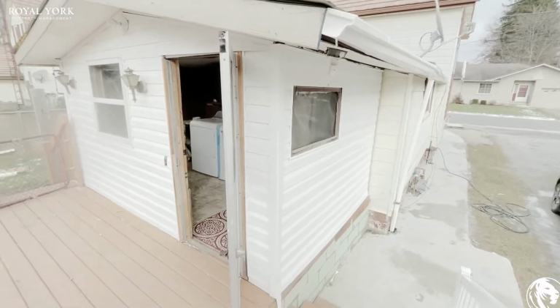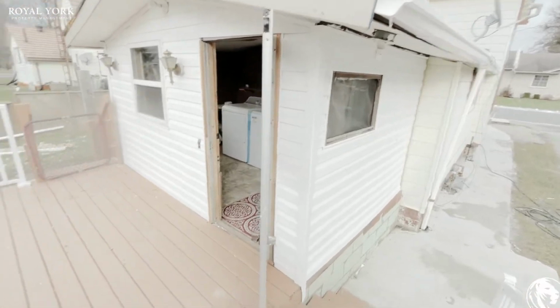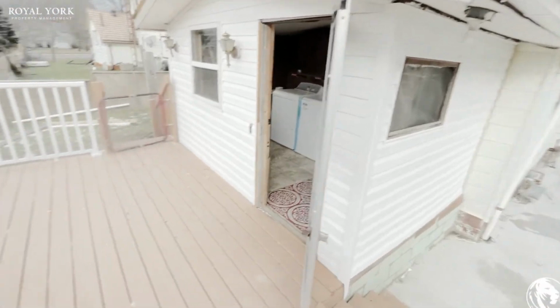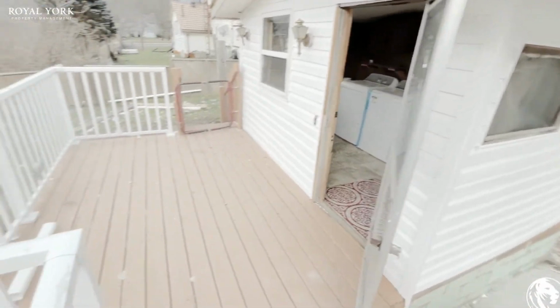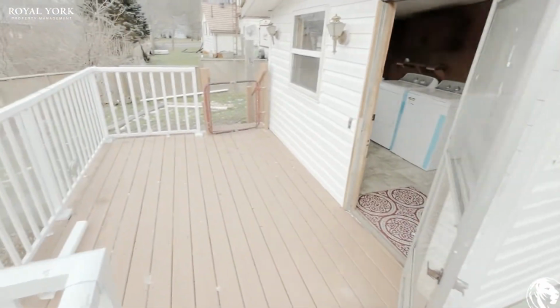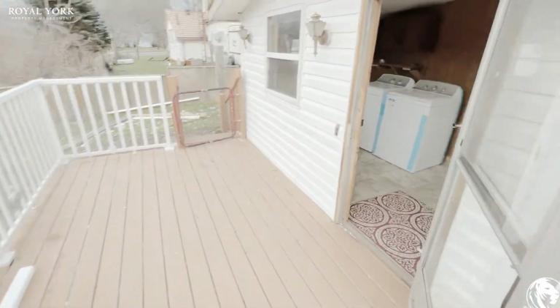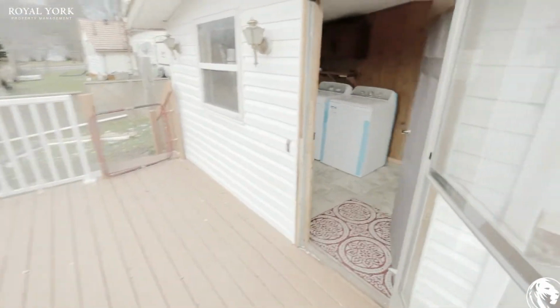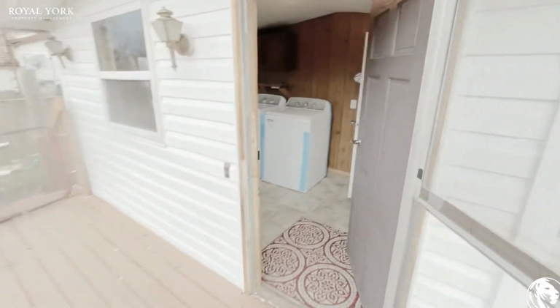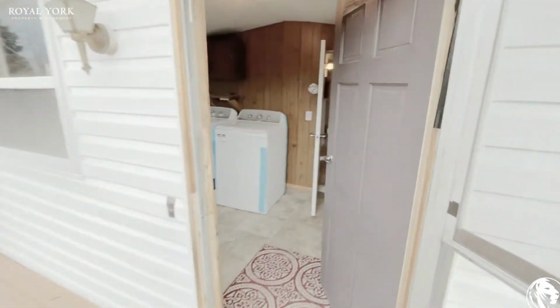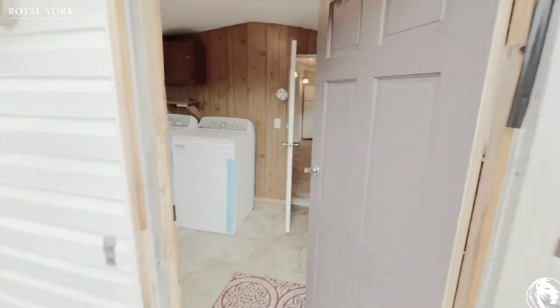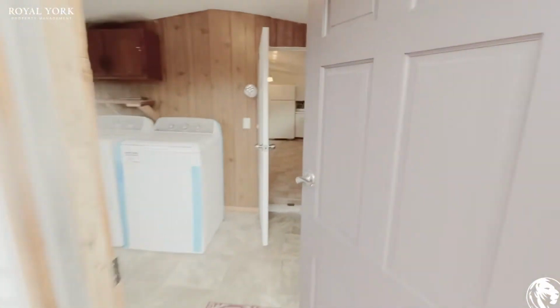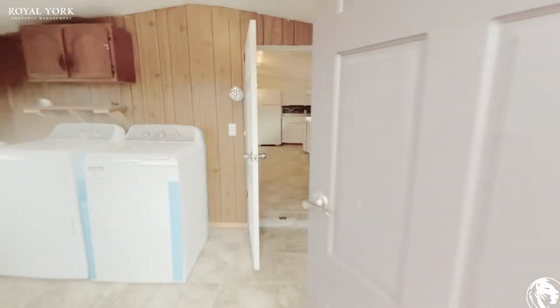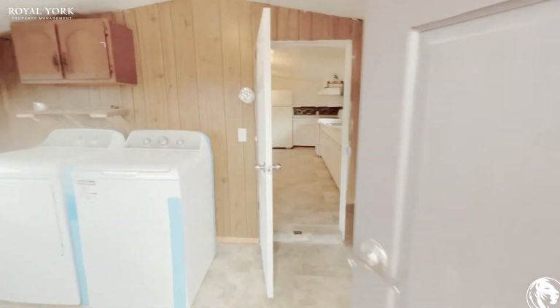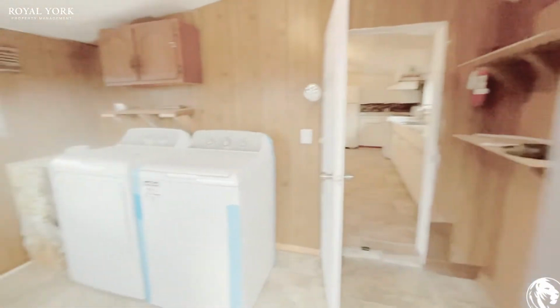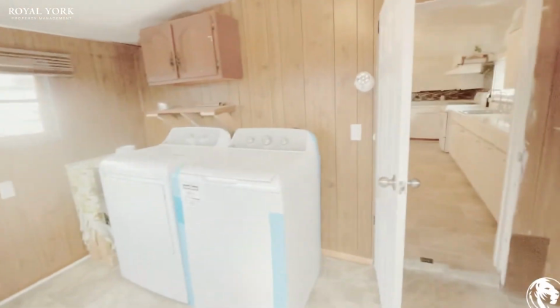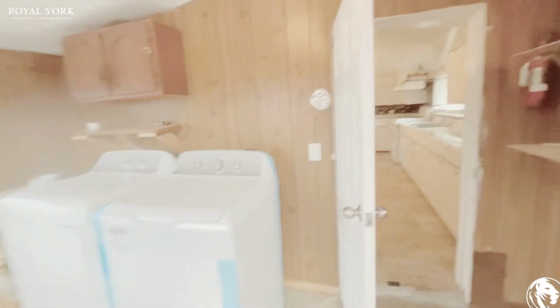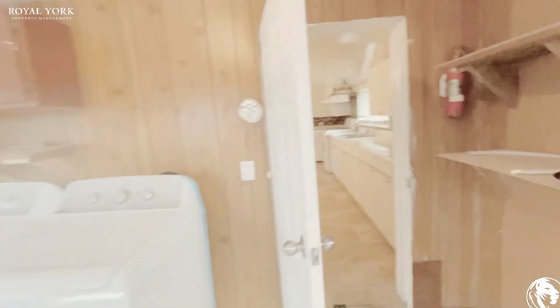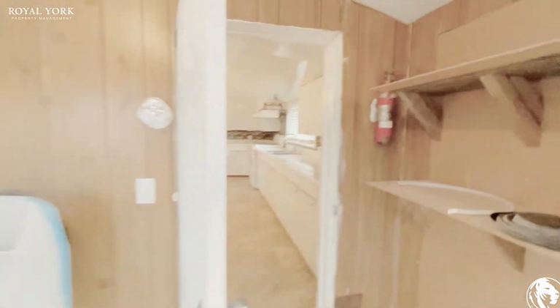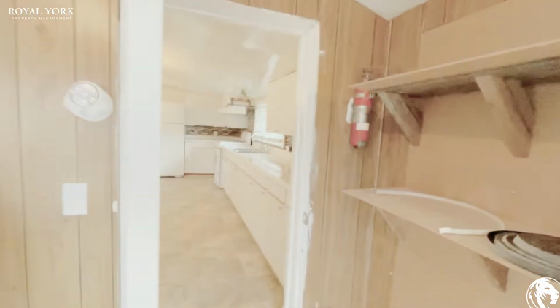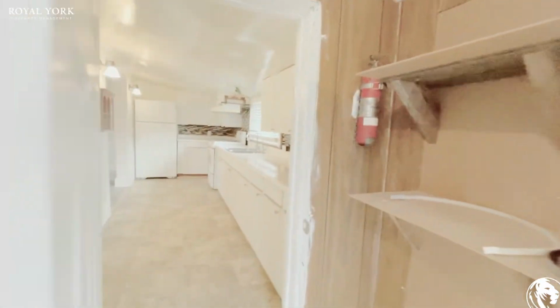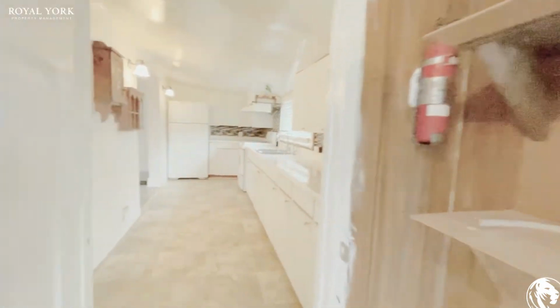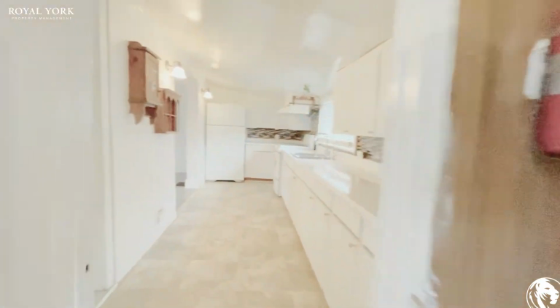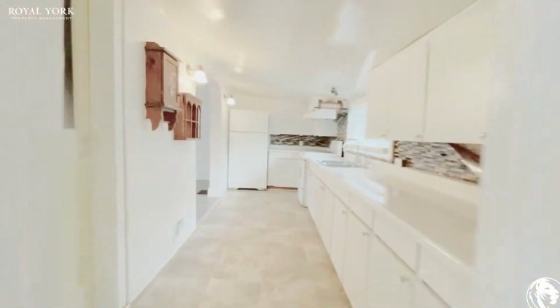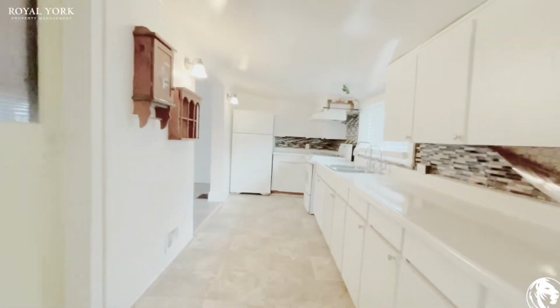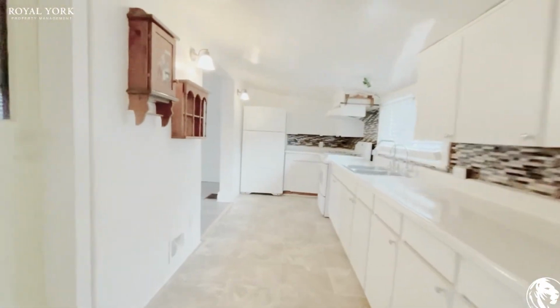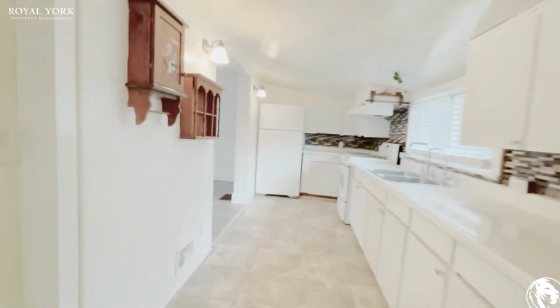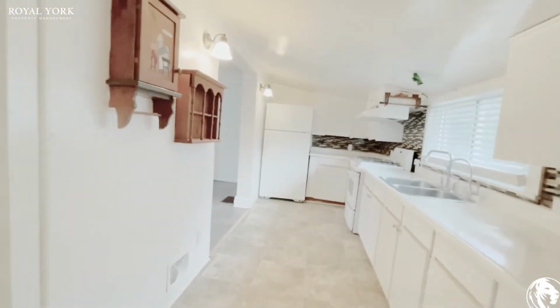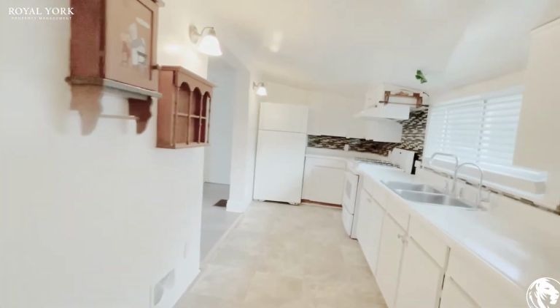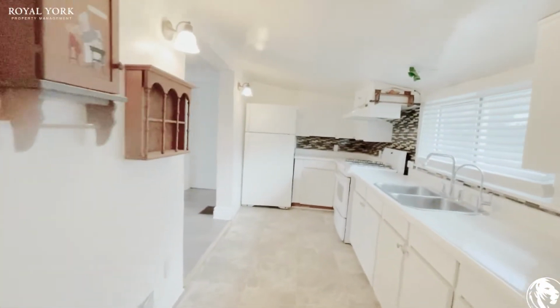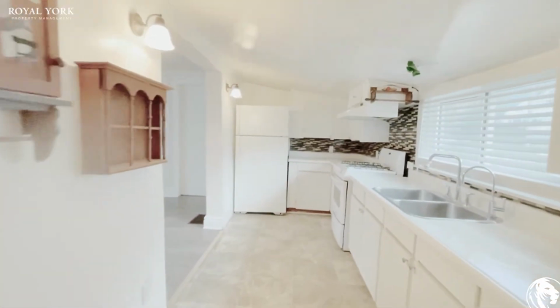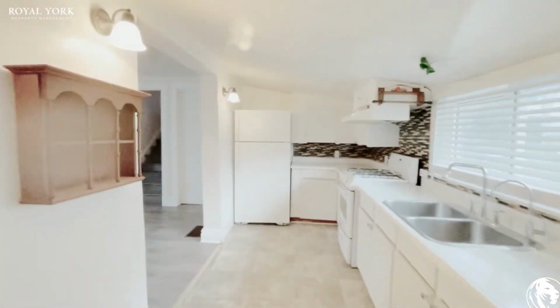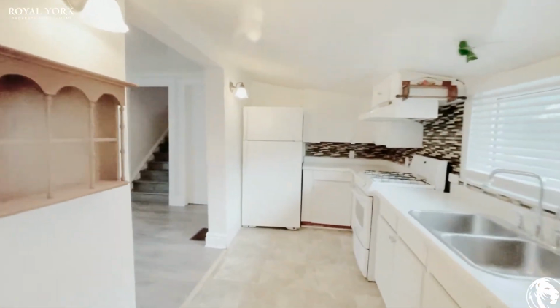Hello and welcome to 126 Mill Street, located in Delhi, Ontario. This is a two bedroom, one bathroom house available for rent by Royal York Property Management.